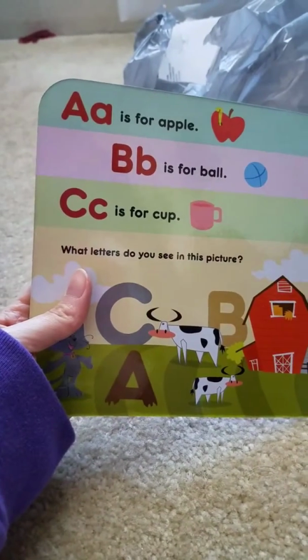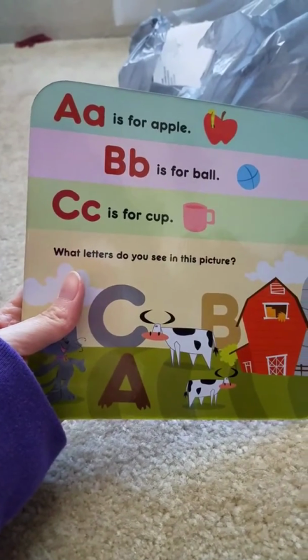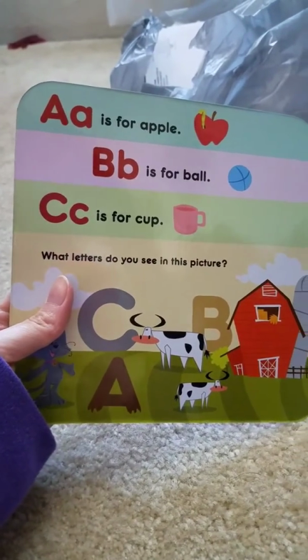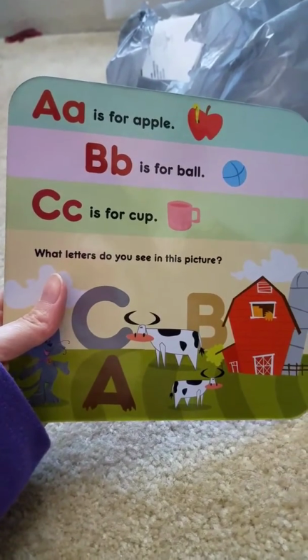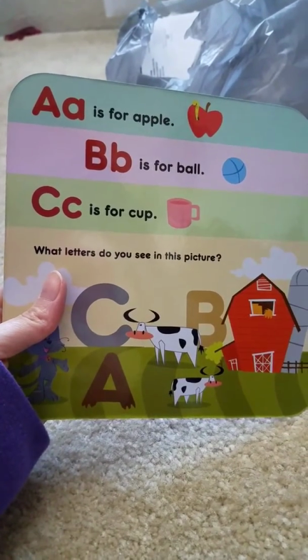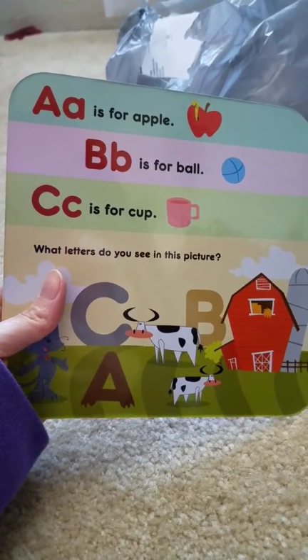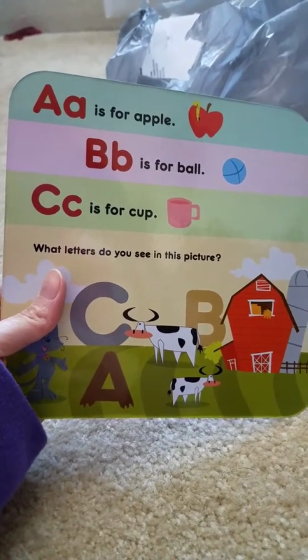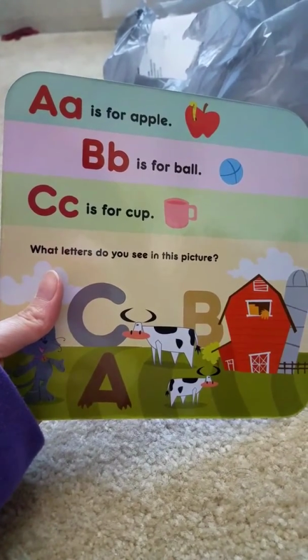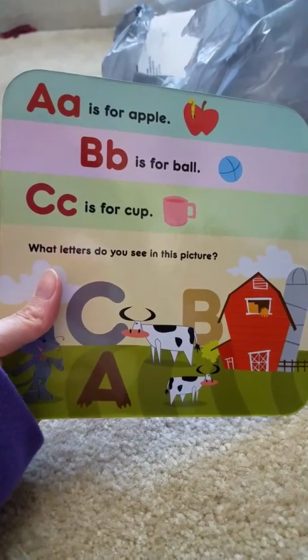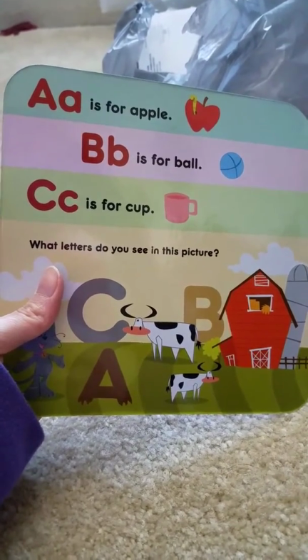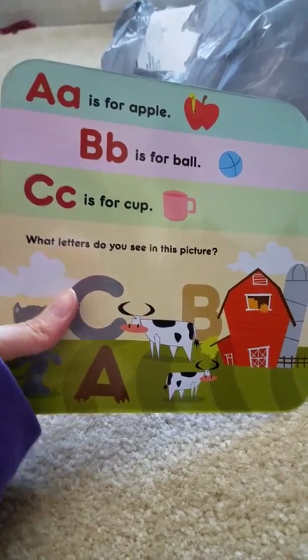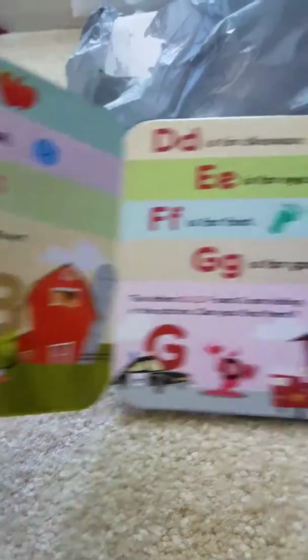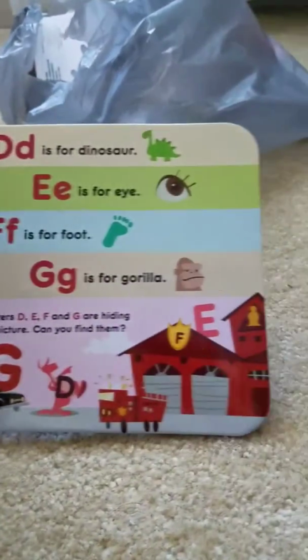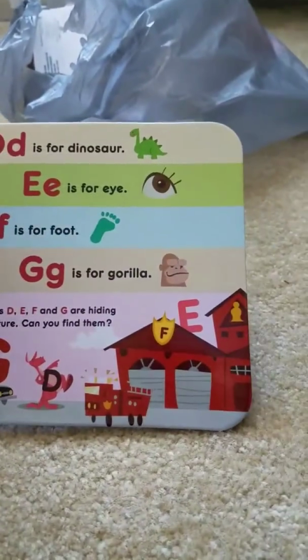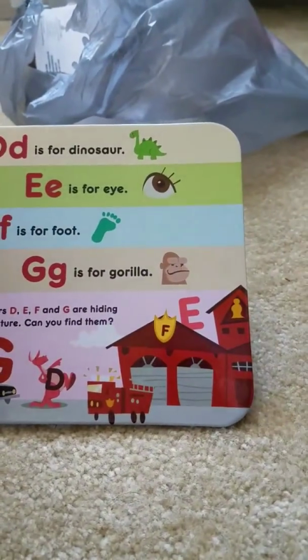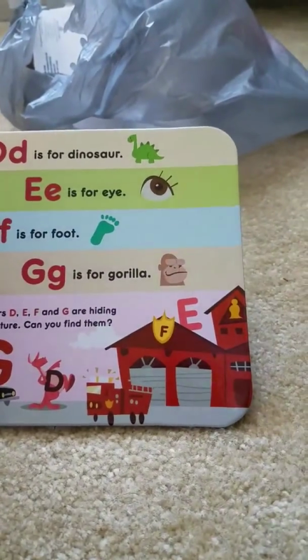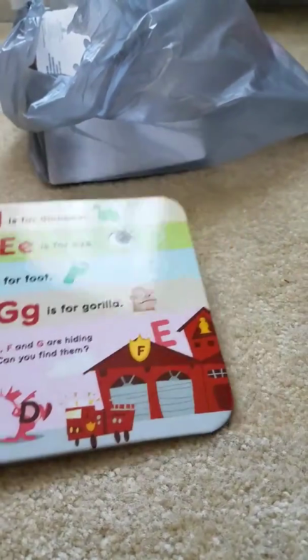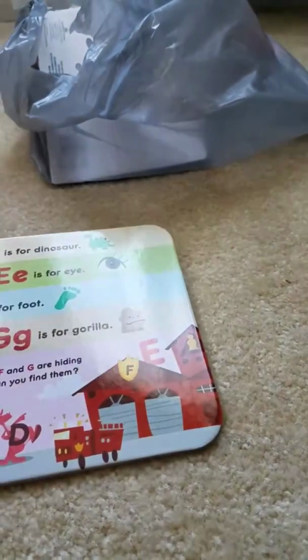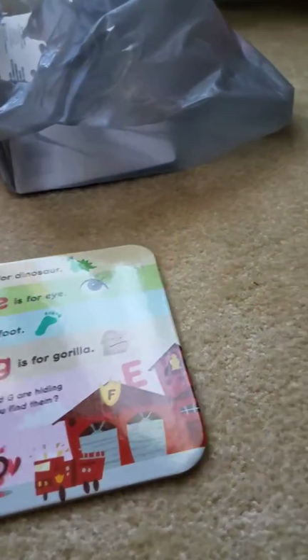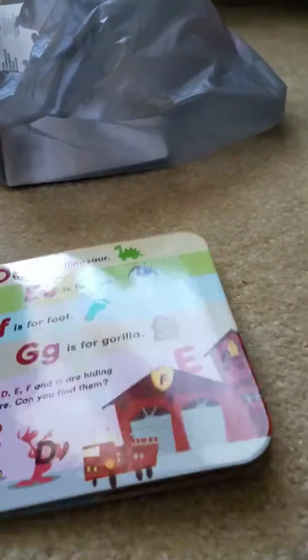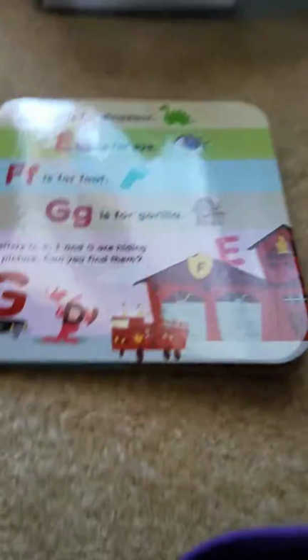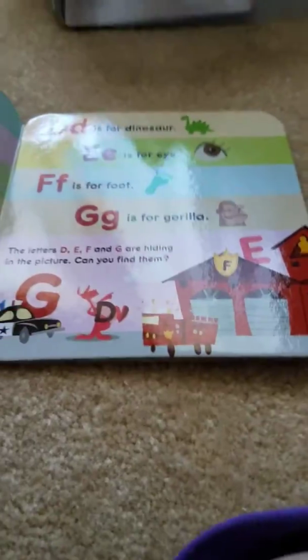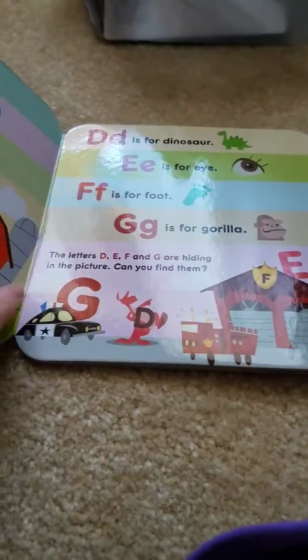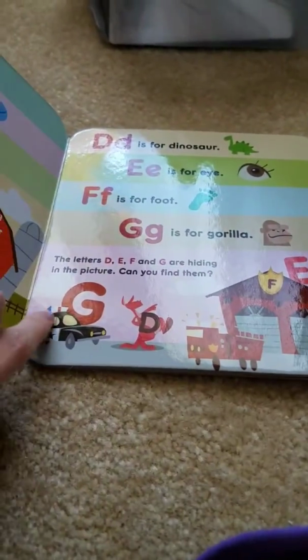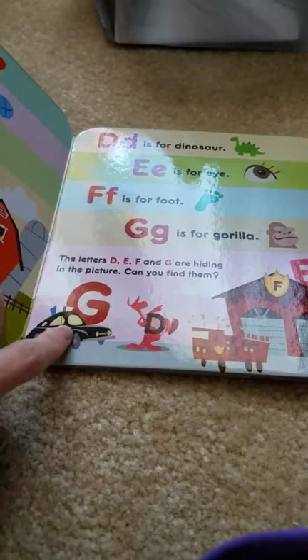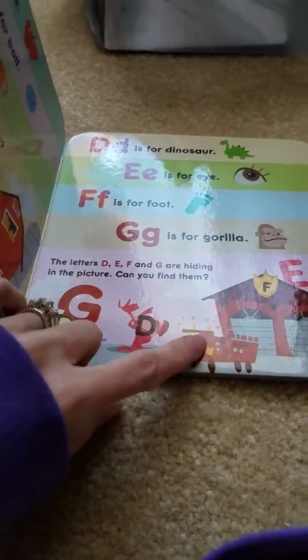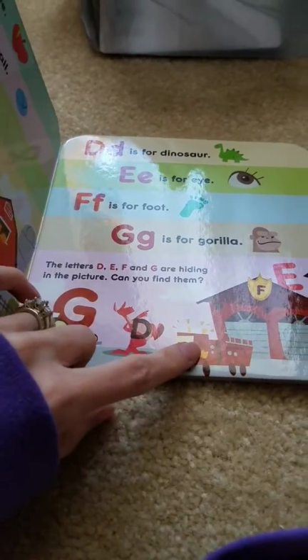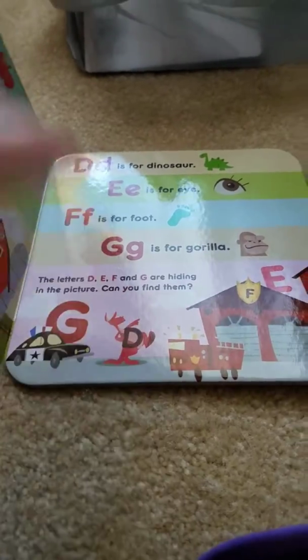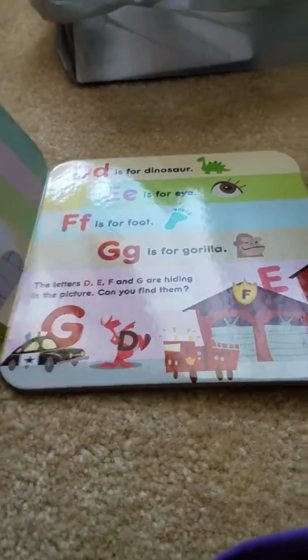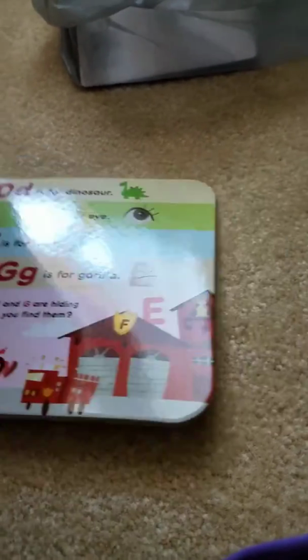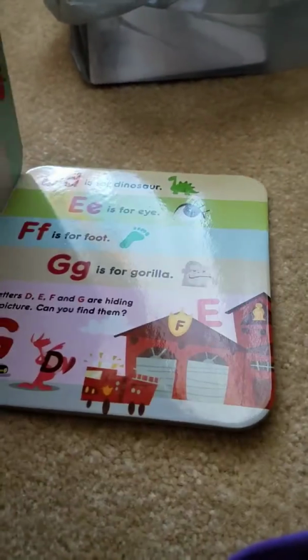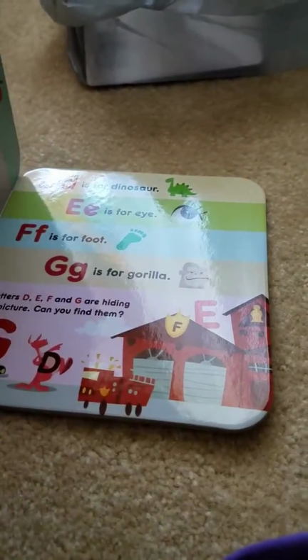The letters book just goes through every letter, and he will be obsessed because it has a cop and a fire truck in it — I already know it.